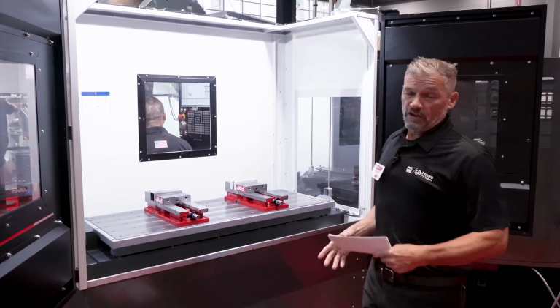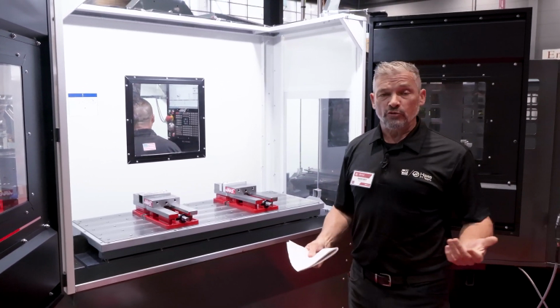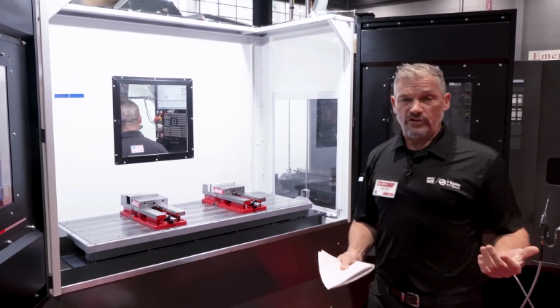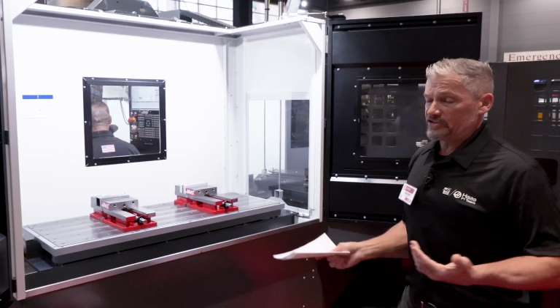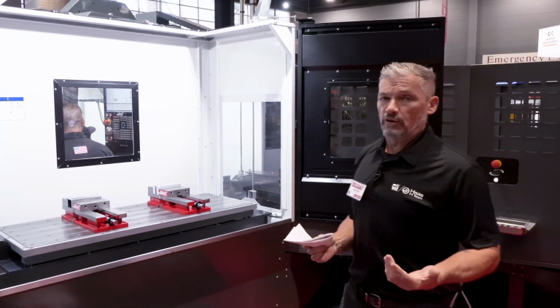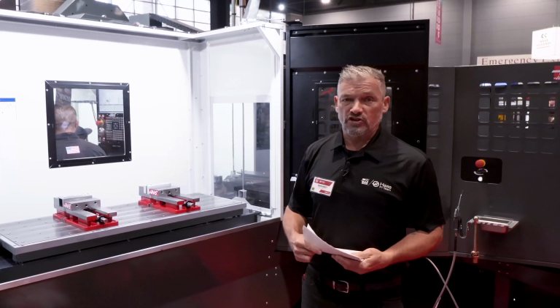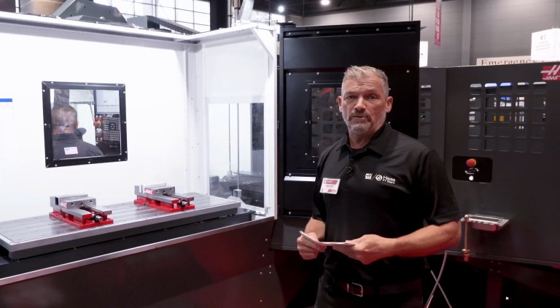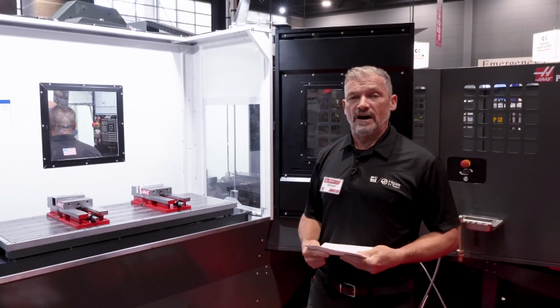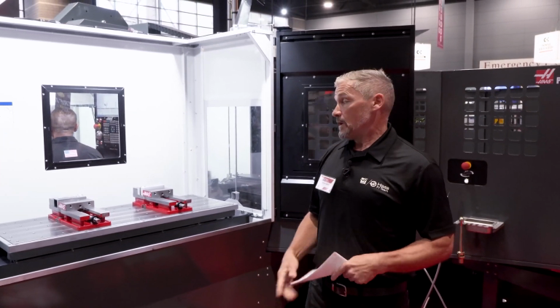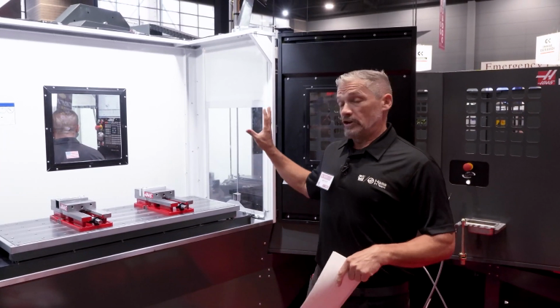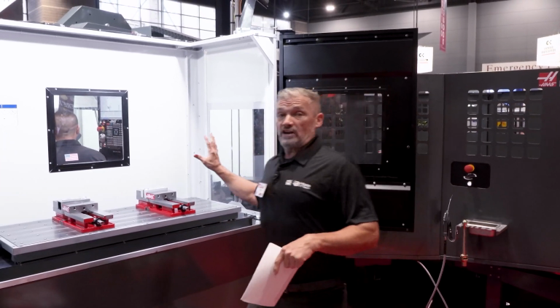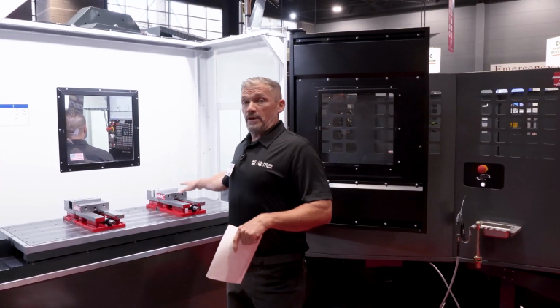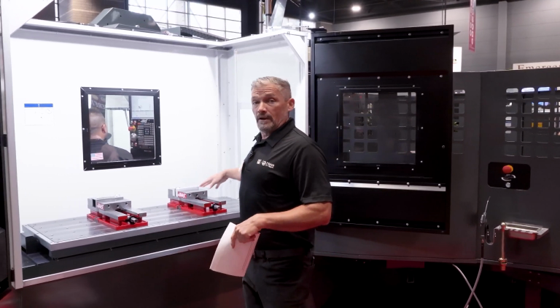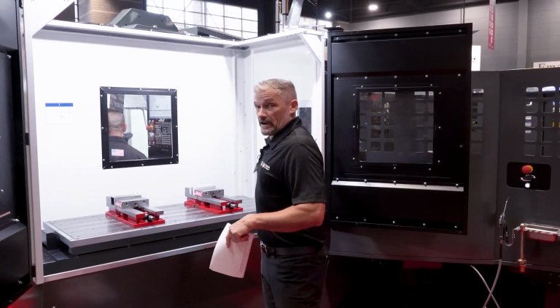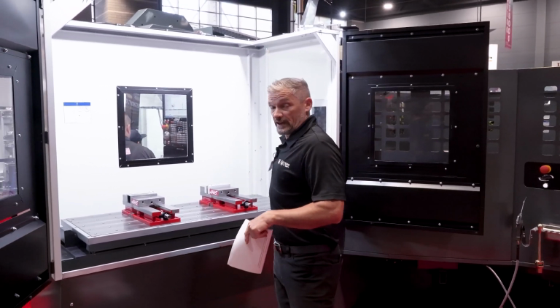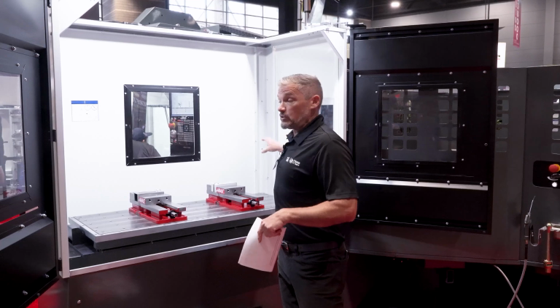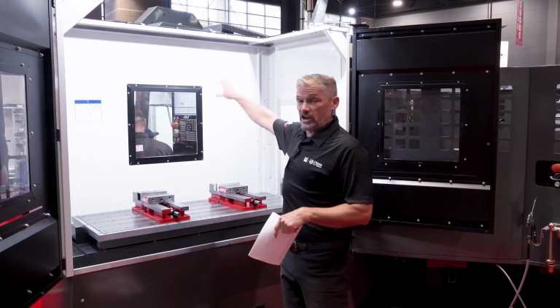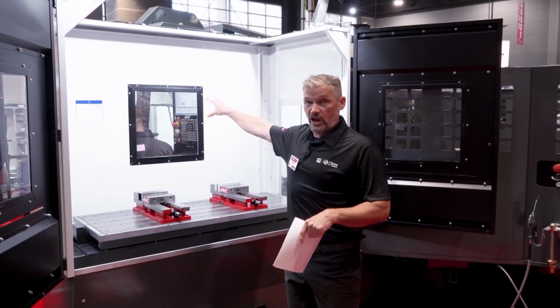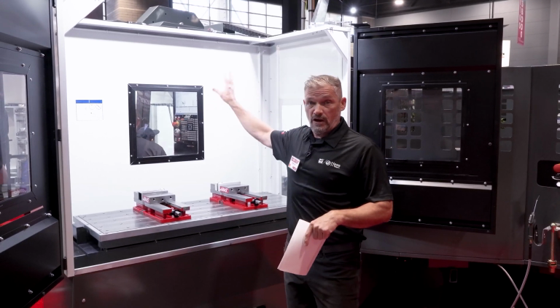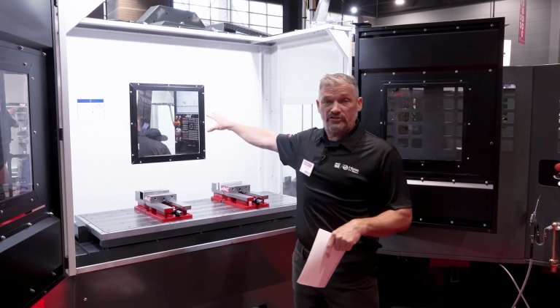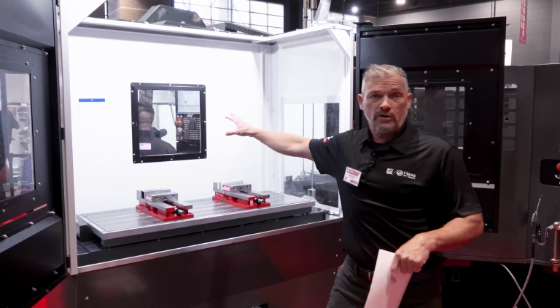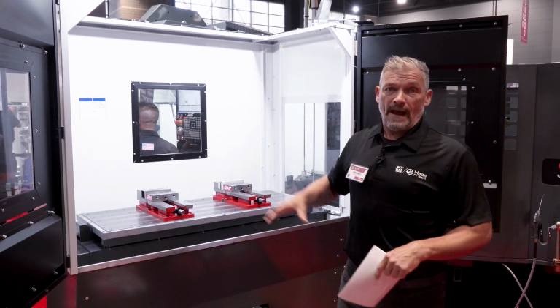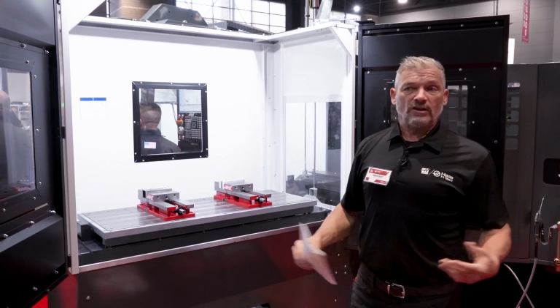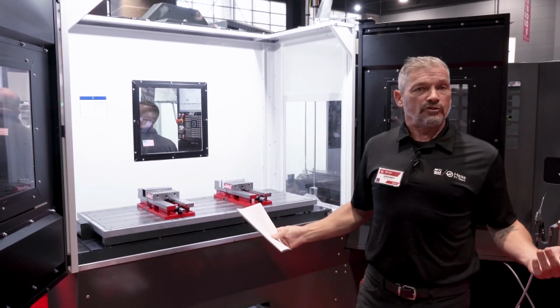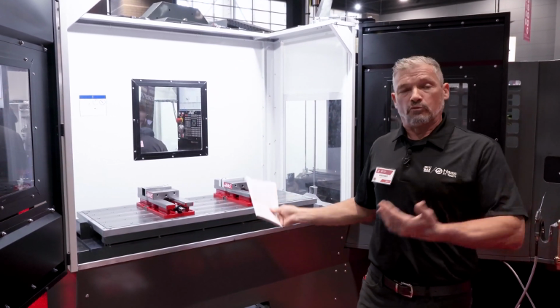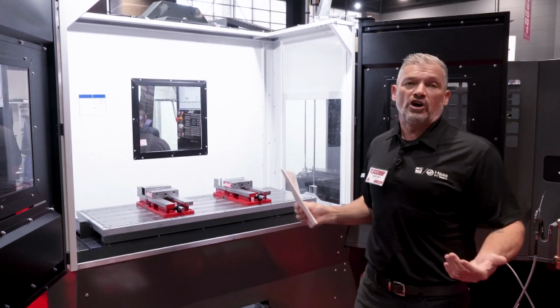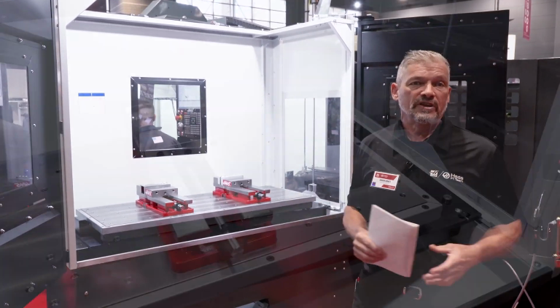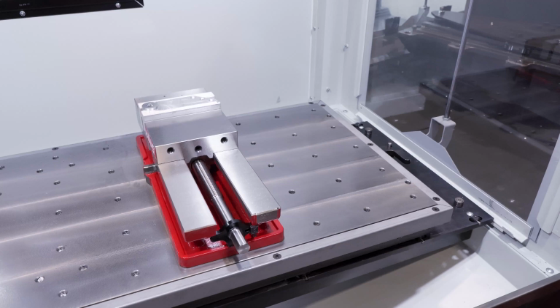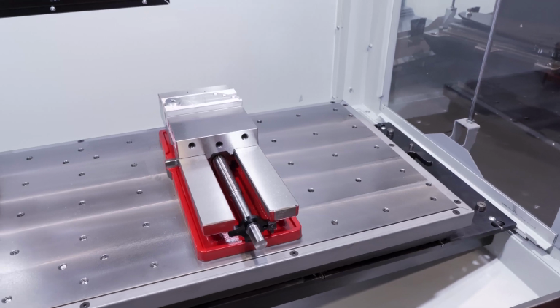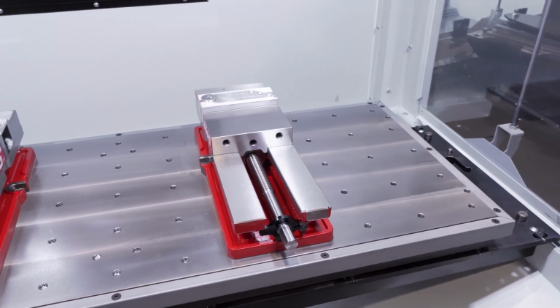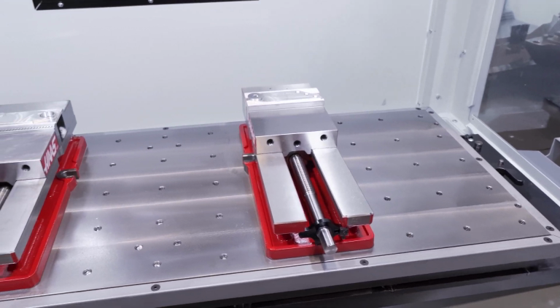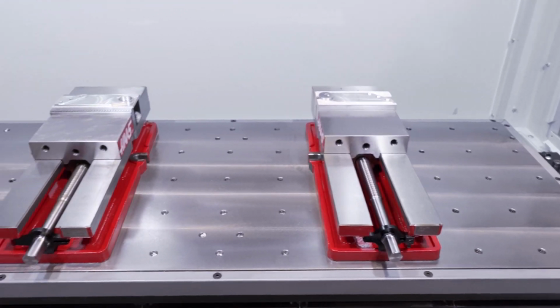This also allows you — let's say you've got a rush job you need to get done. You can load that job up here, get it into the sequence, change the scheduling on the pallet scheduler, and it allows you to do rush jobs as needed and not shut anything down.